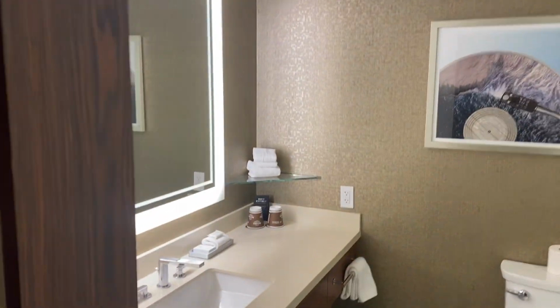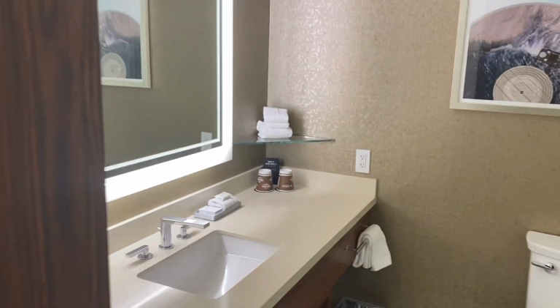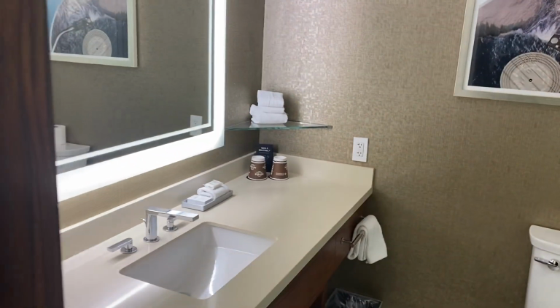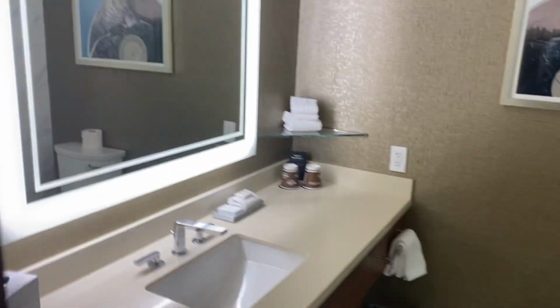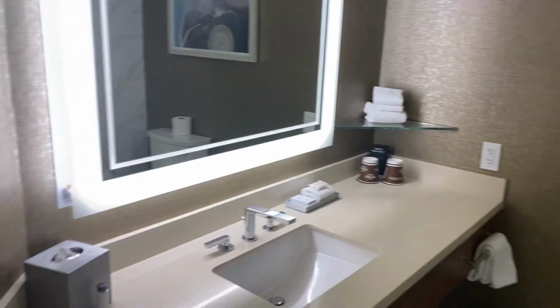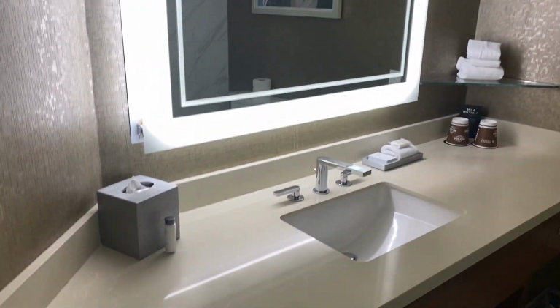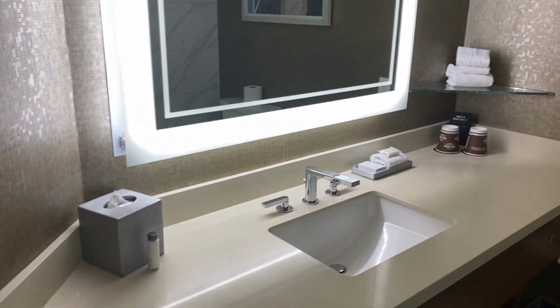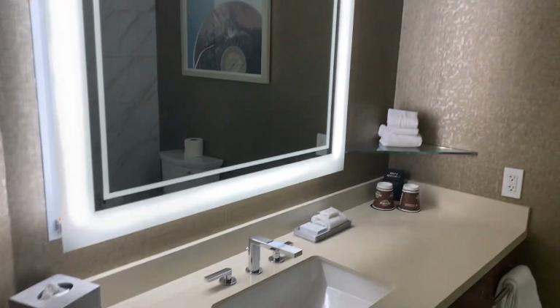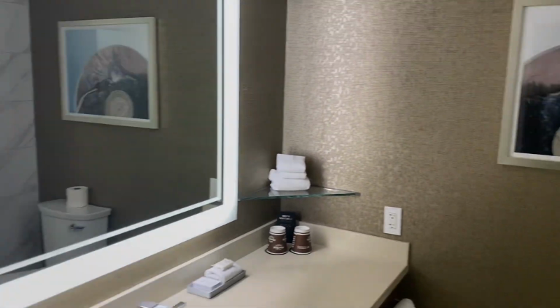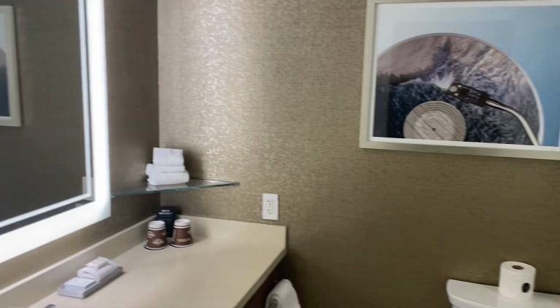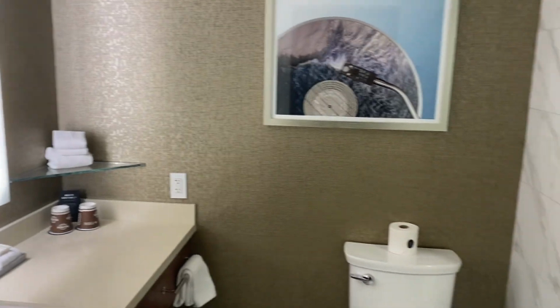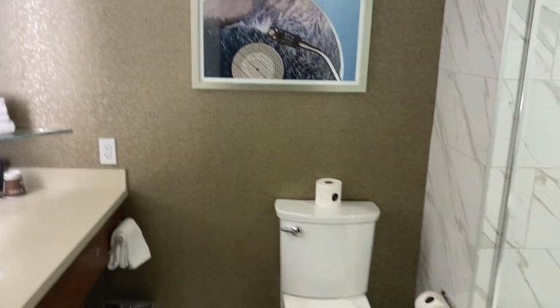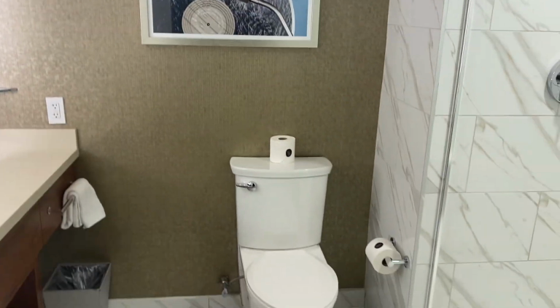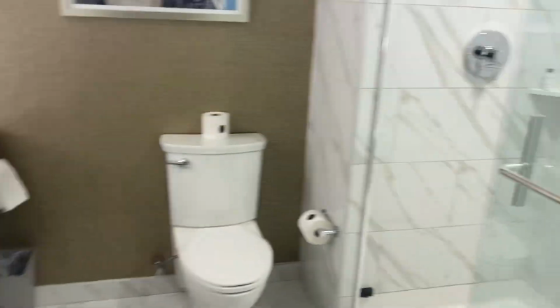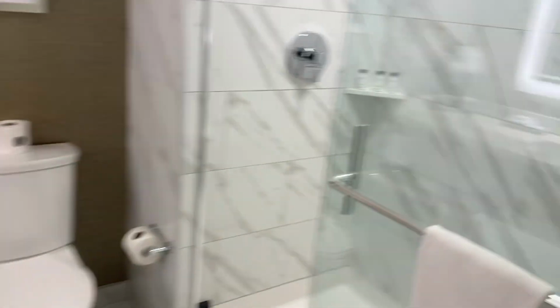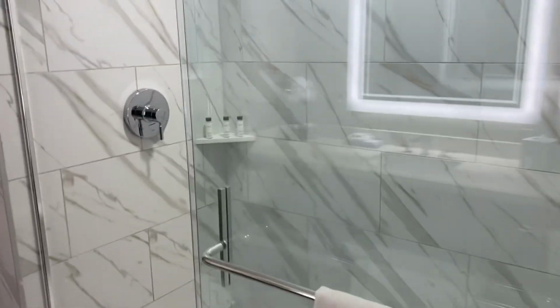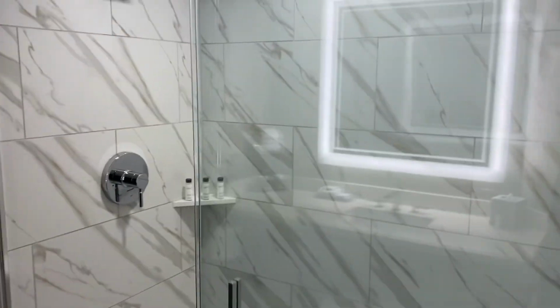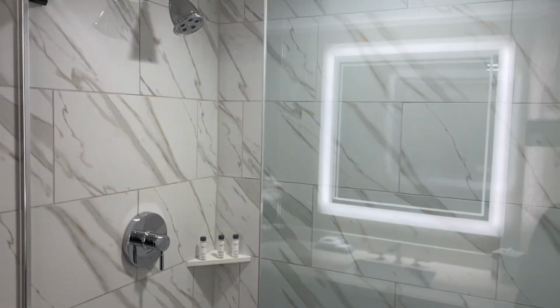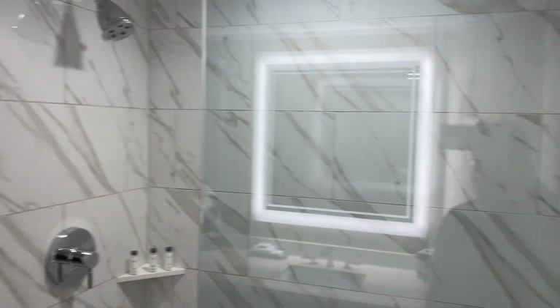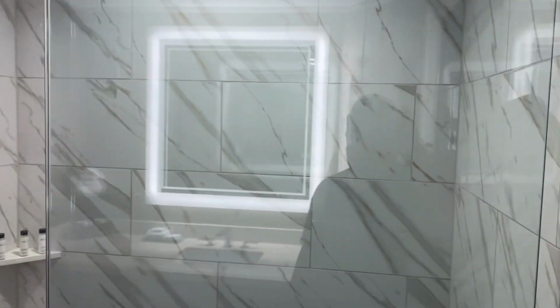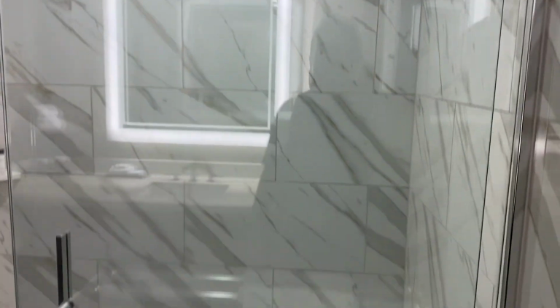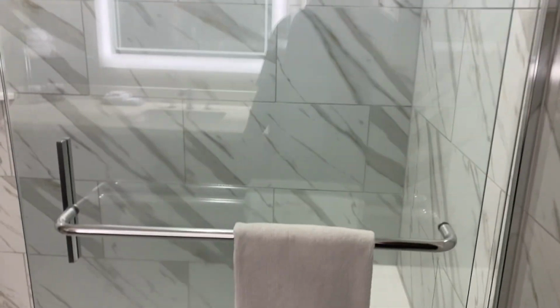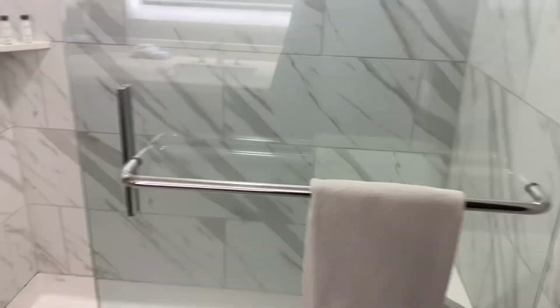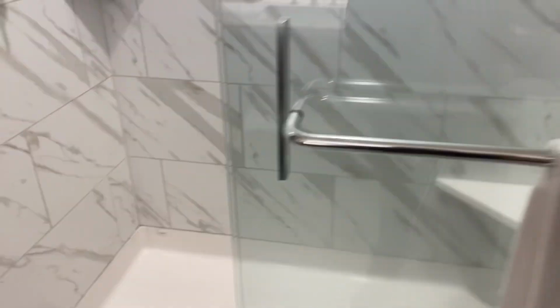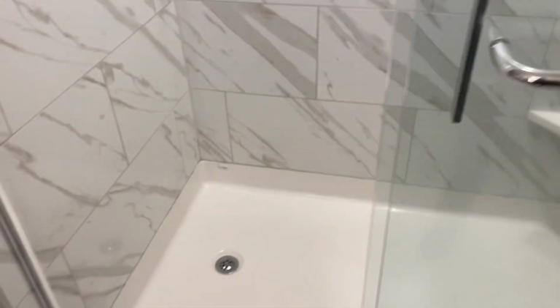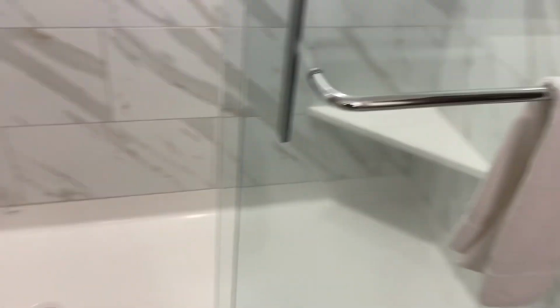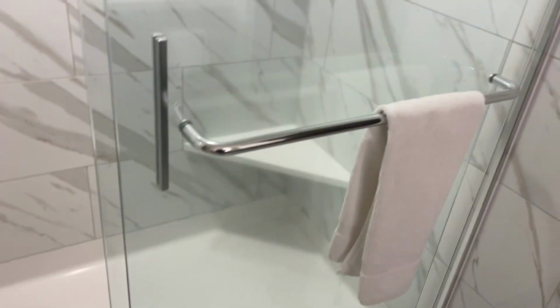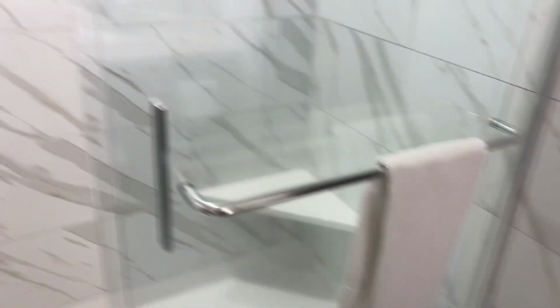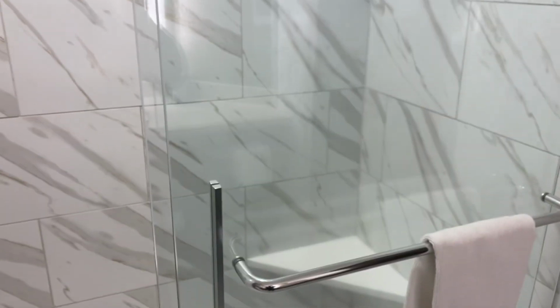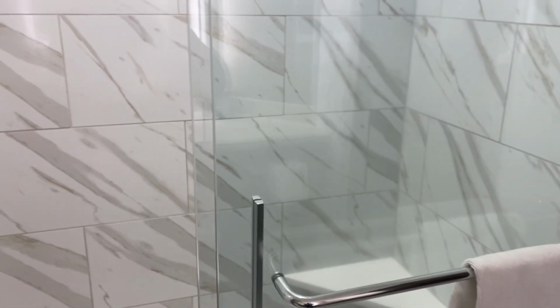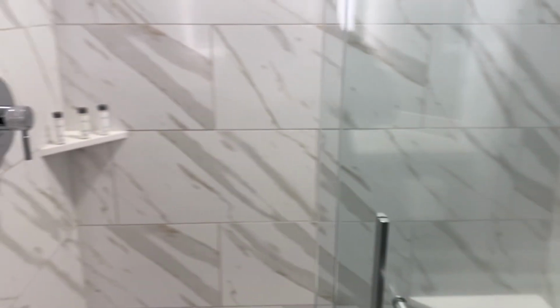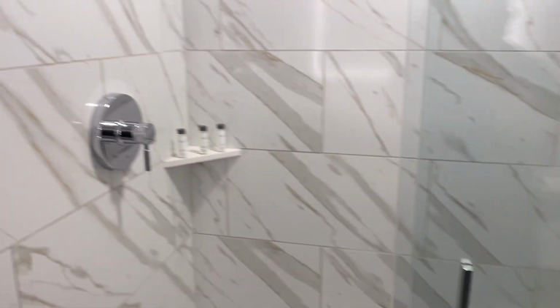This is the bathroom. And that's the shower. It's nice — I can't complain.